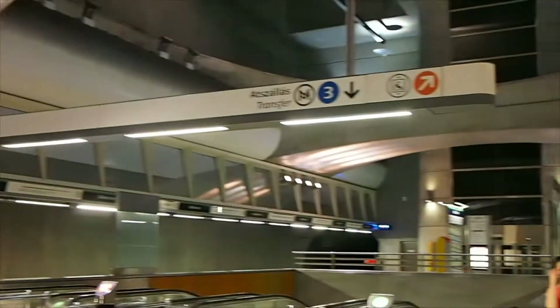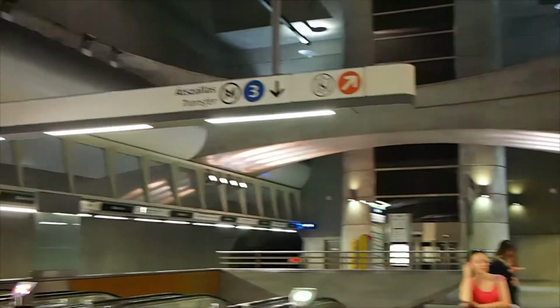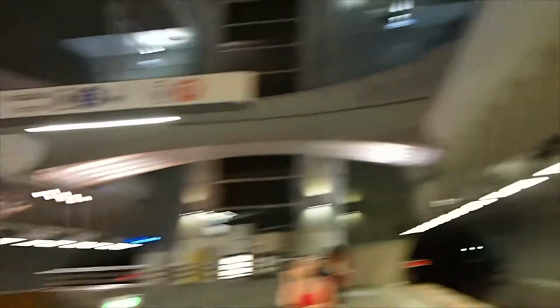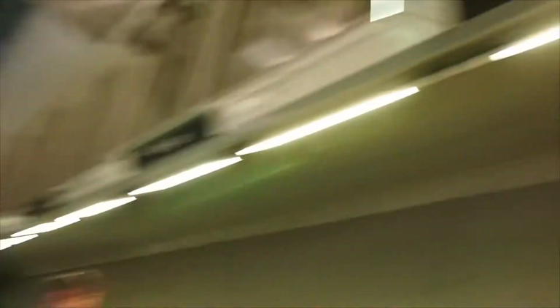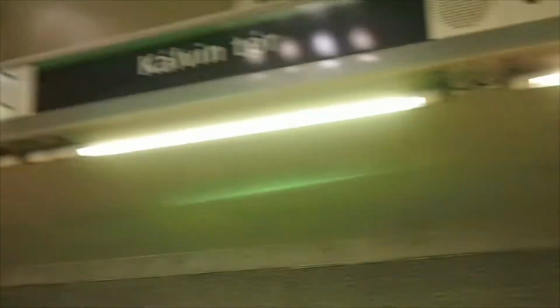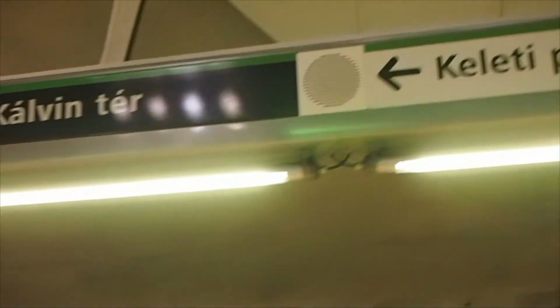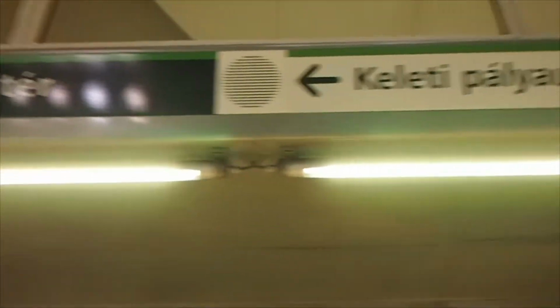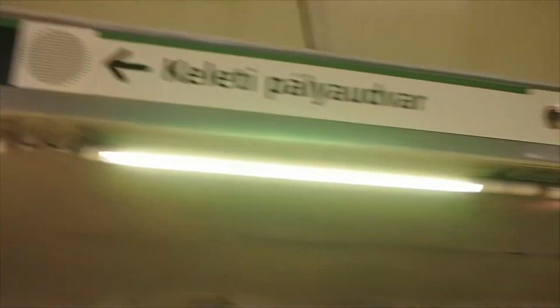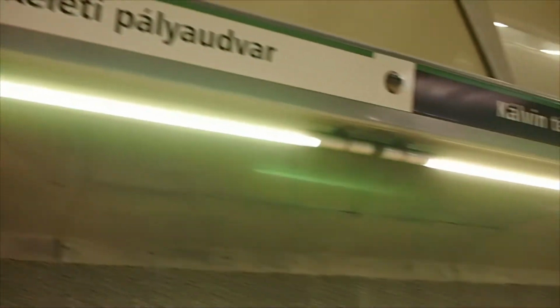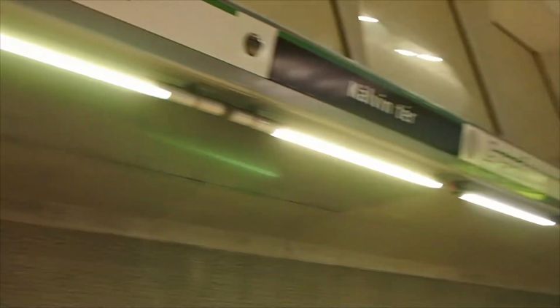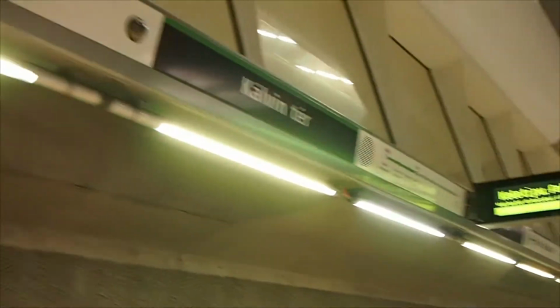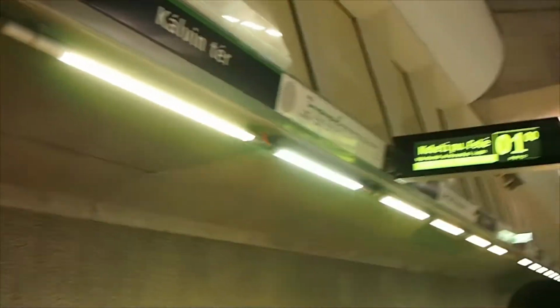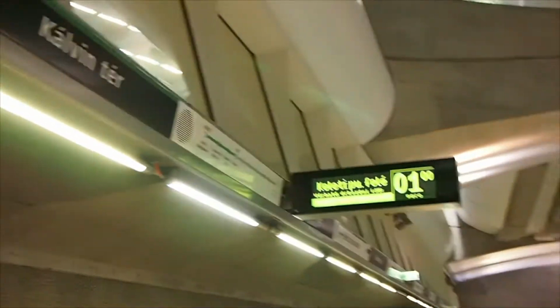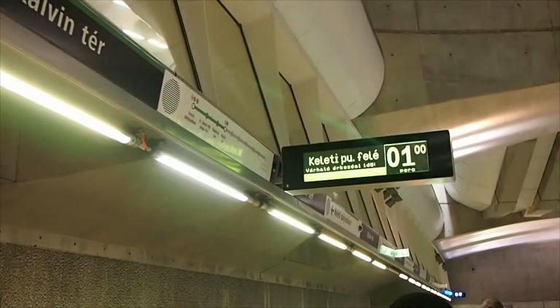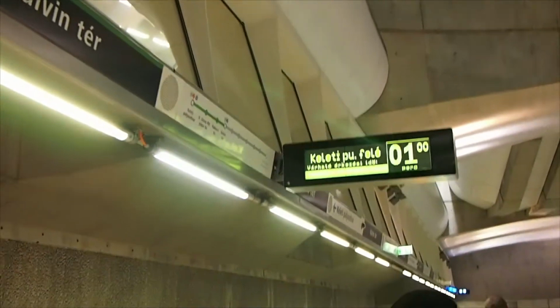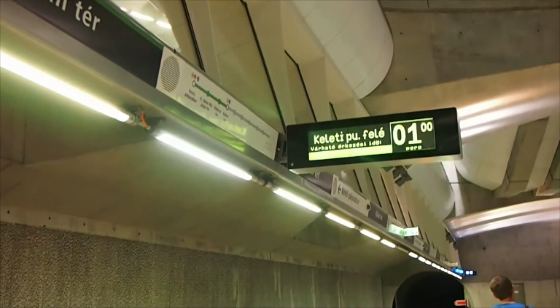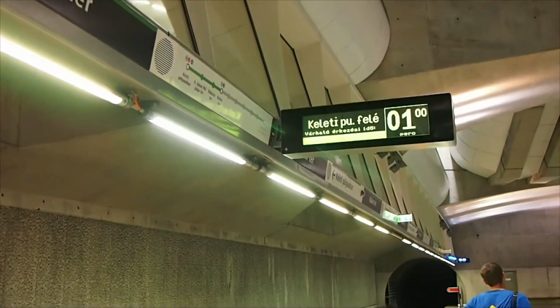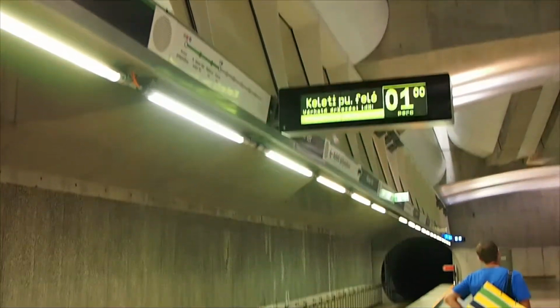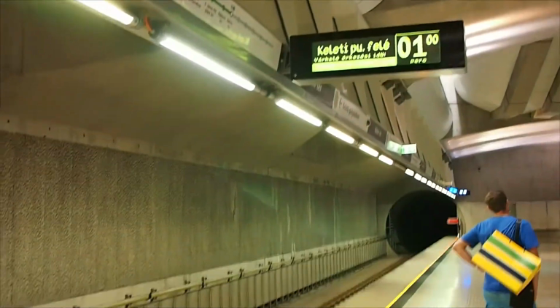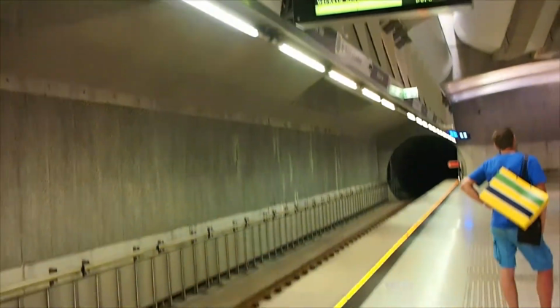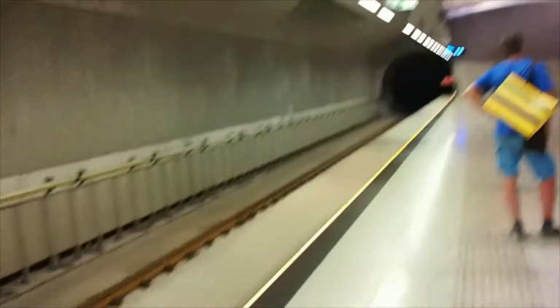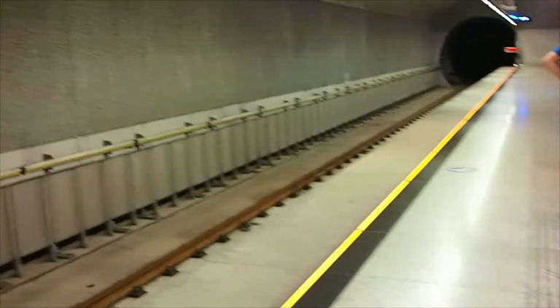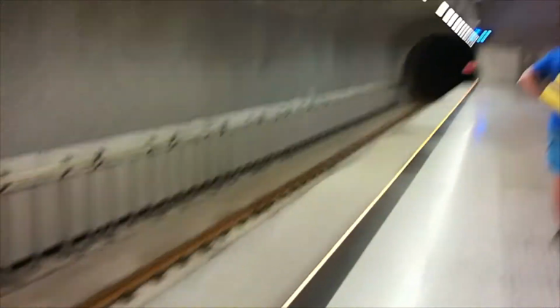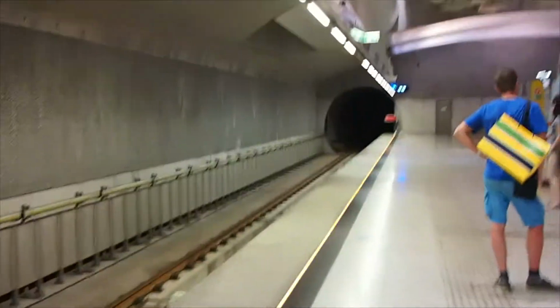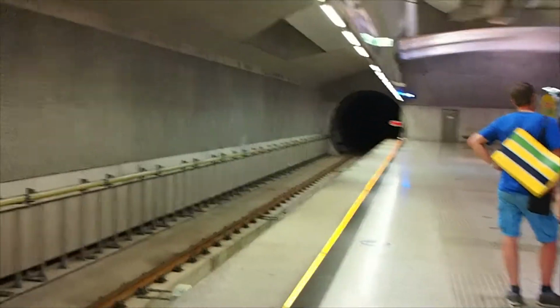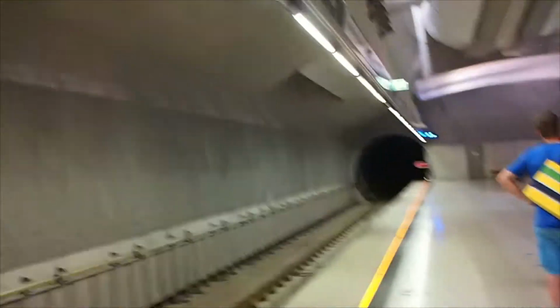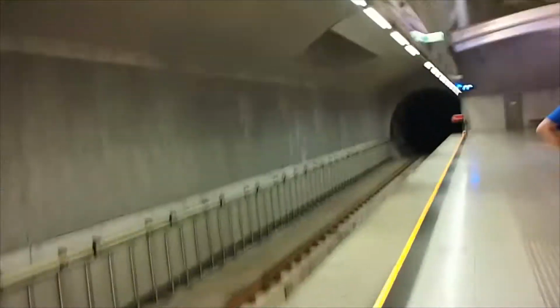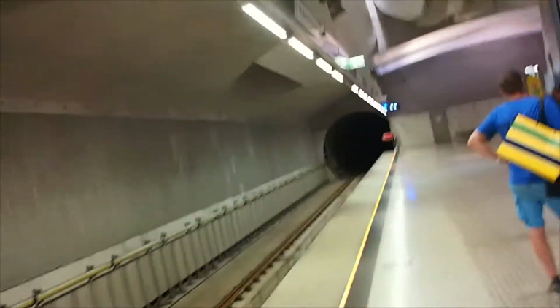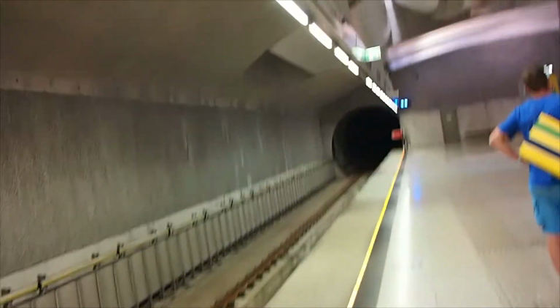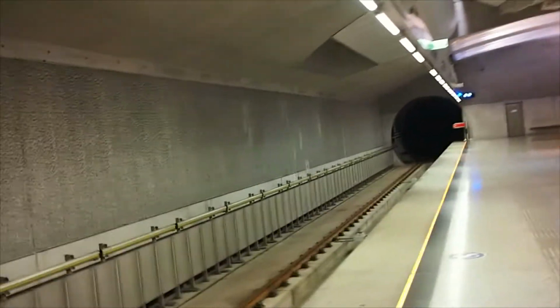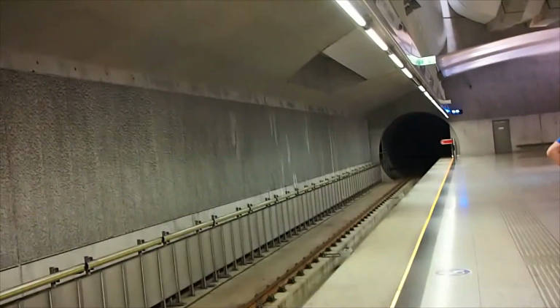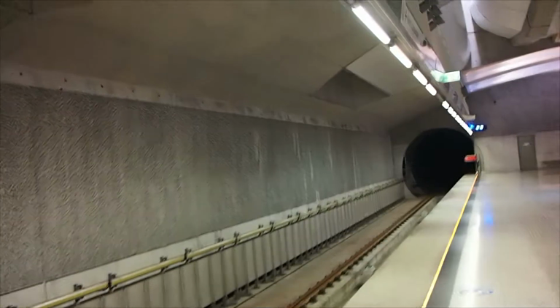This is Metro Line 4, which is the newest and most modern line in Budapest. I'm not sure if it just opened or whether it's been refurbished, but it looks very new.